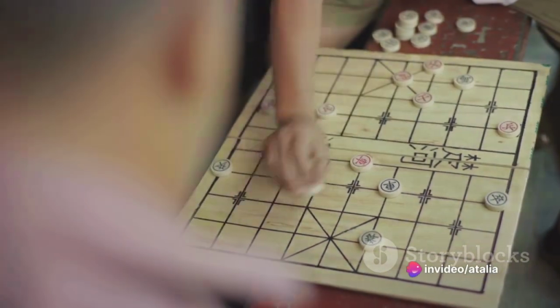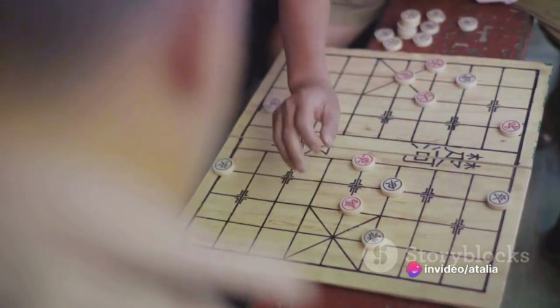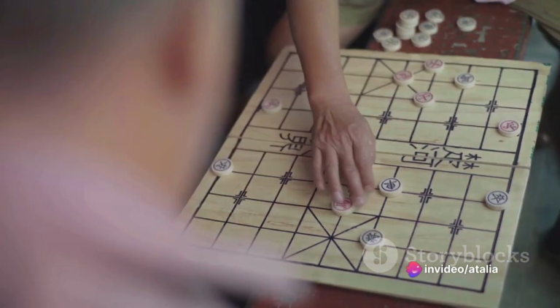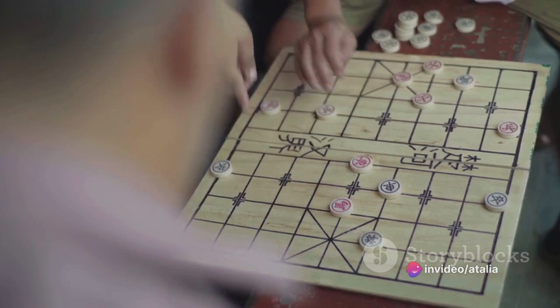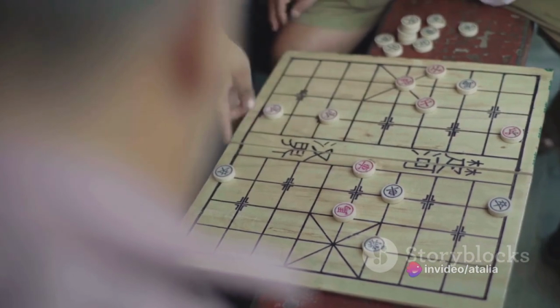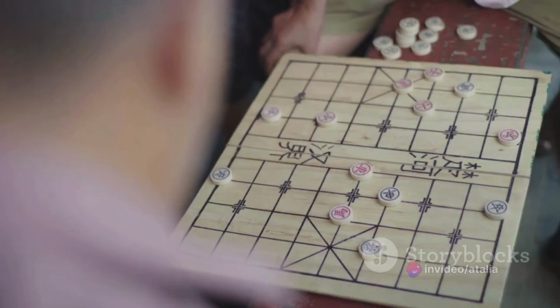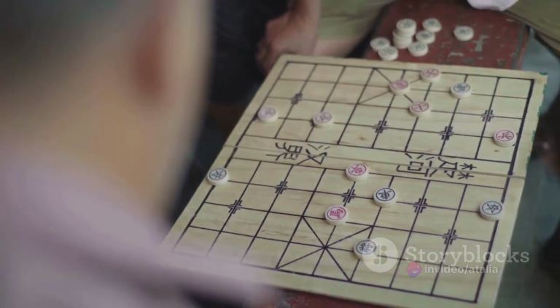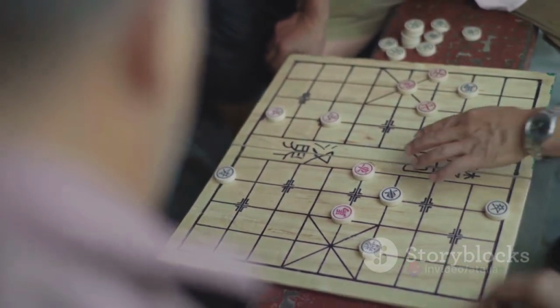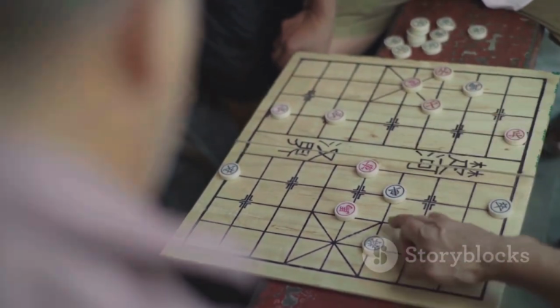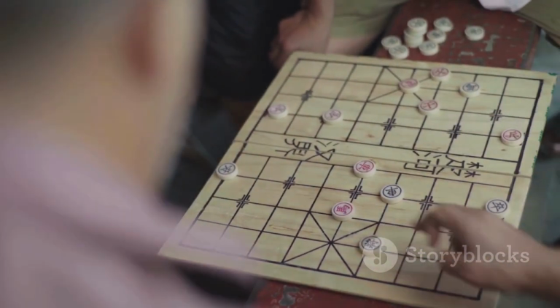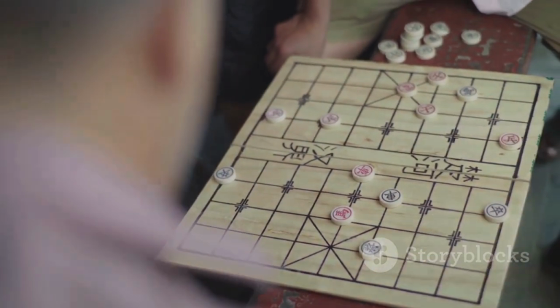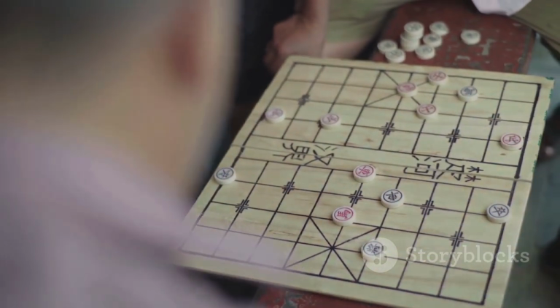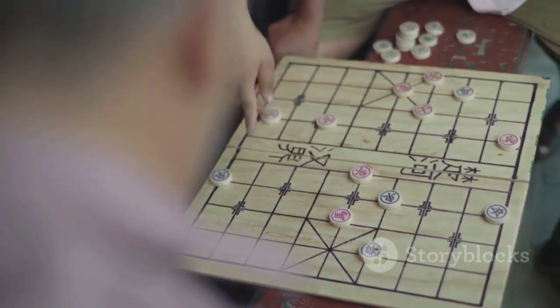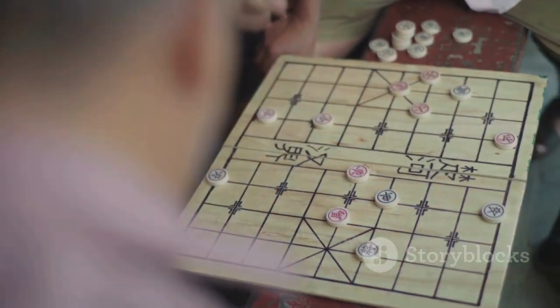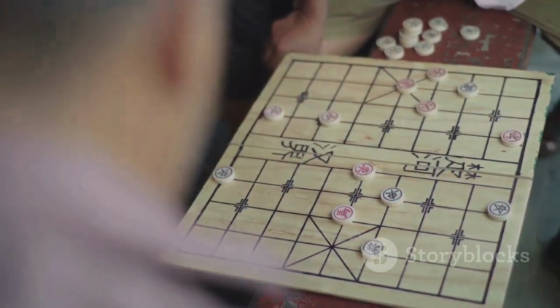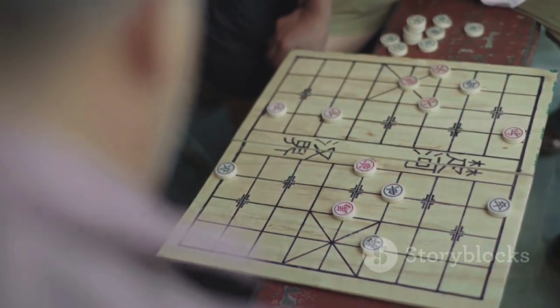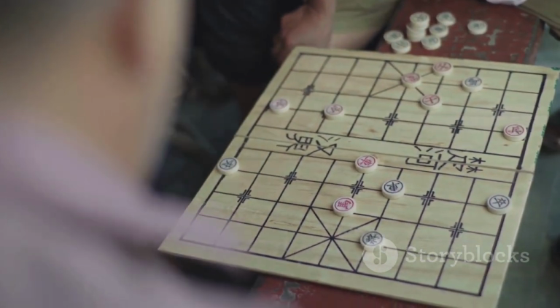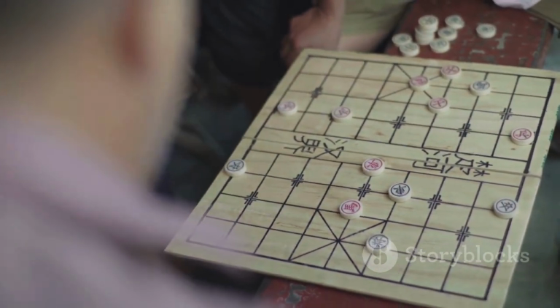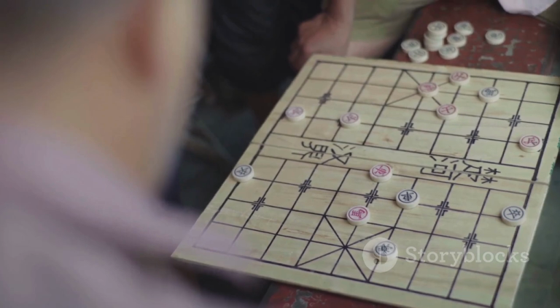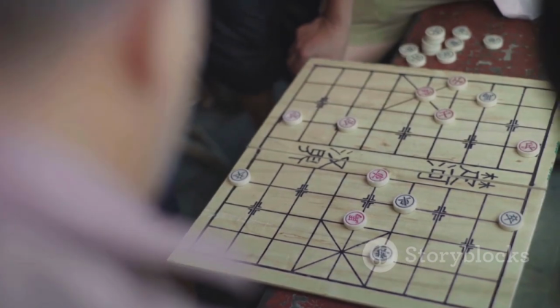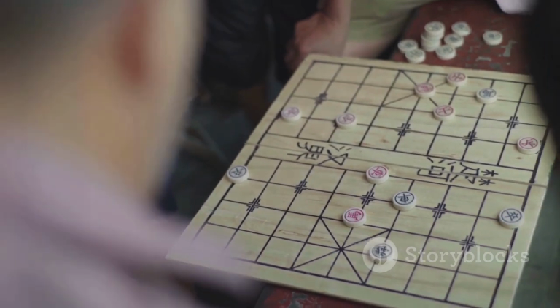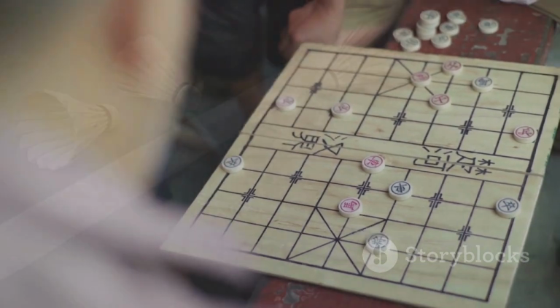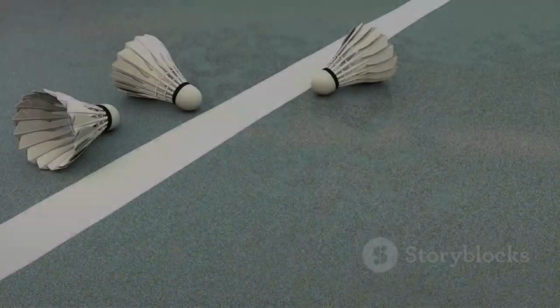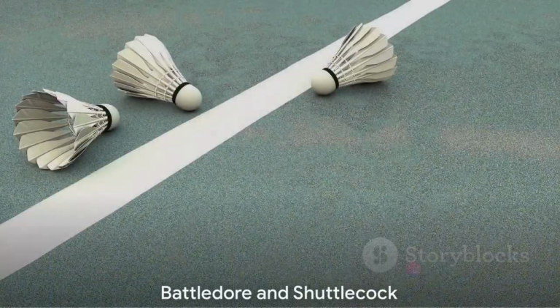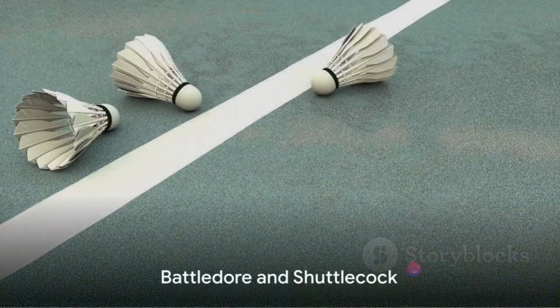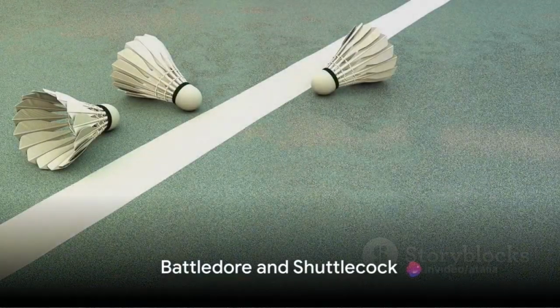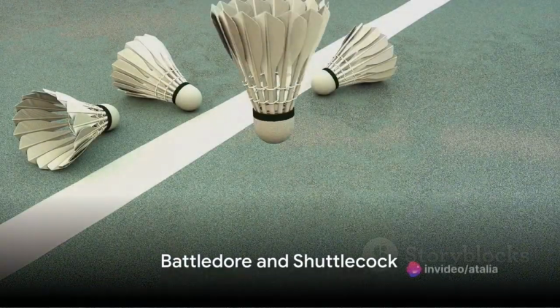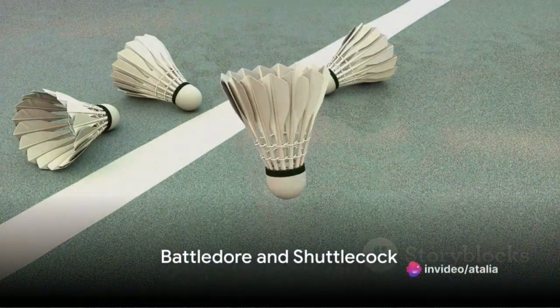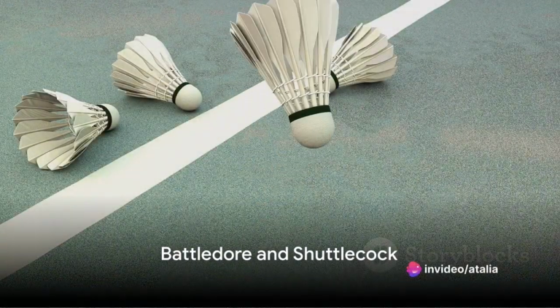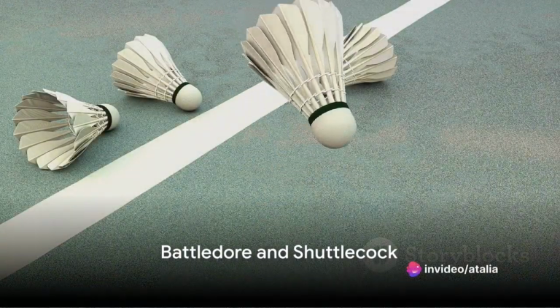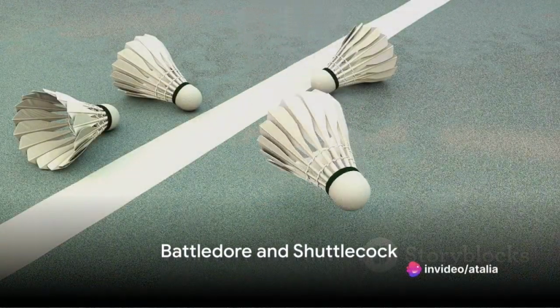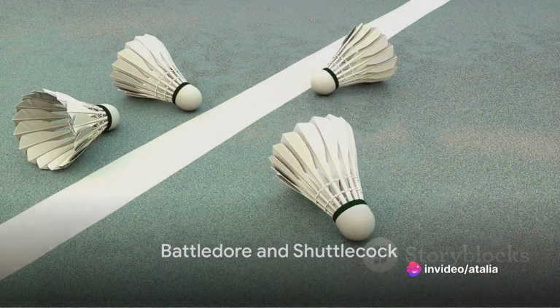Over time, this simple ball evolved into a more sophisticated piece of sports equipment — one that would become the shuttlecock we know today. Fast forward to the 16th century and the courtyards of Europe.